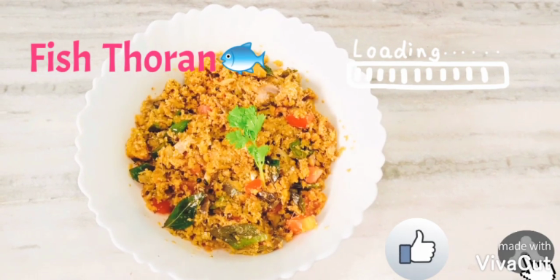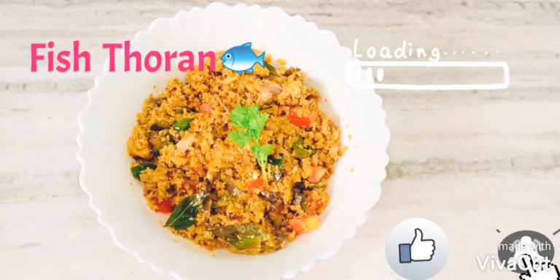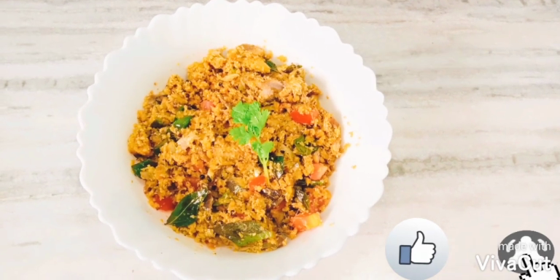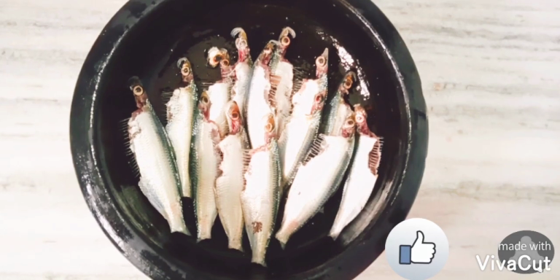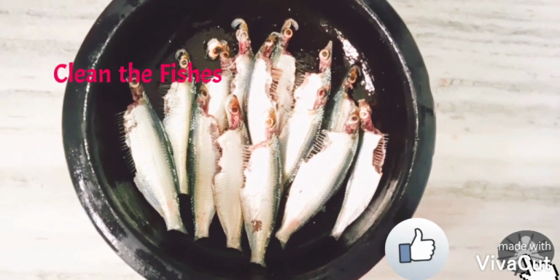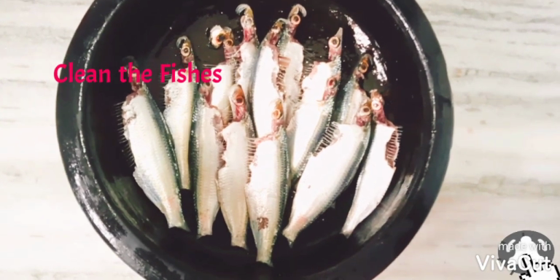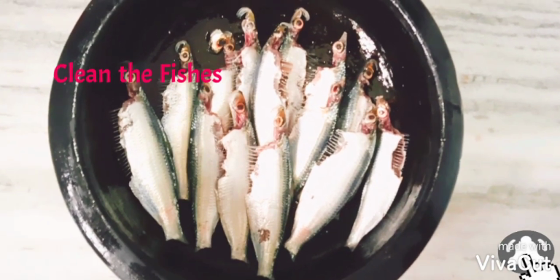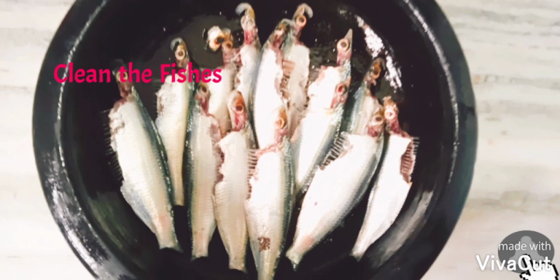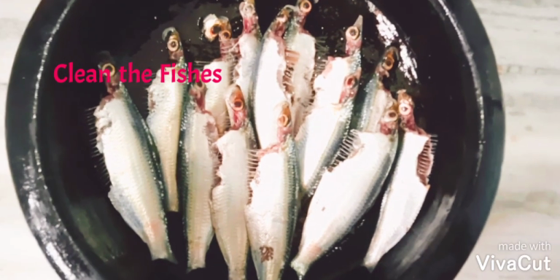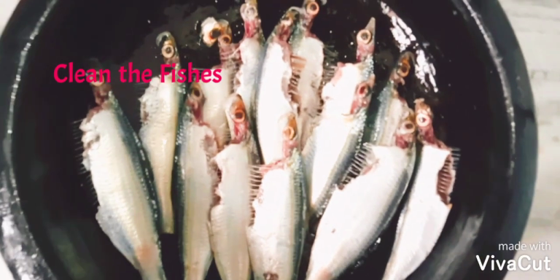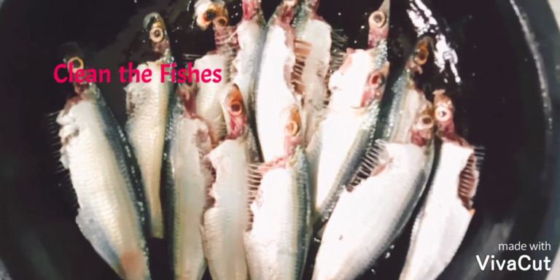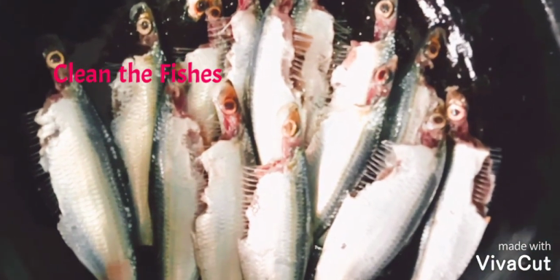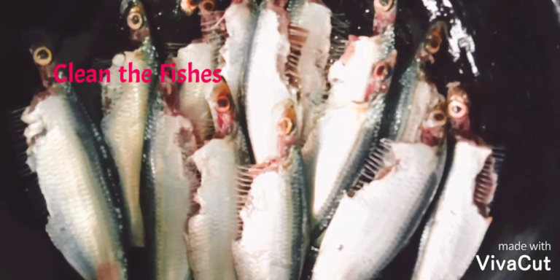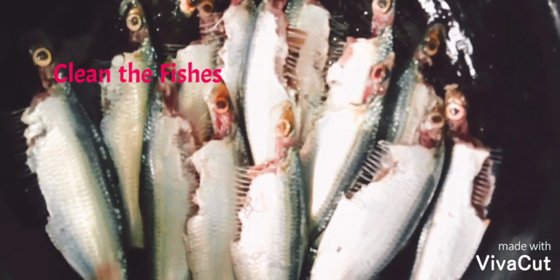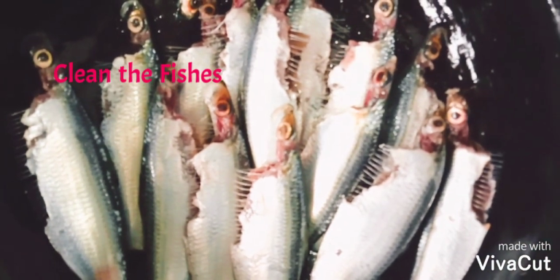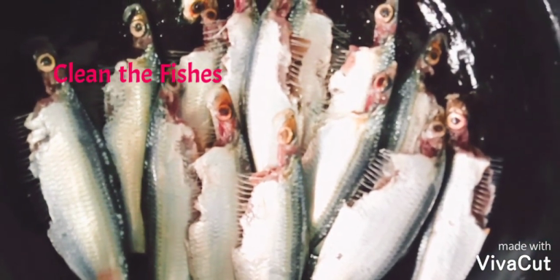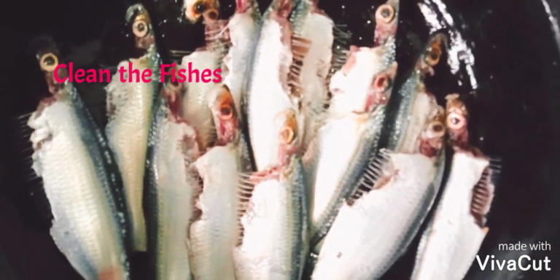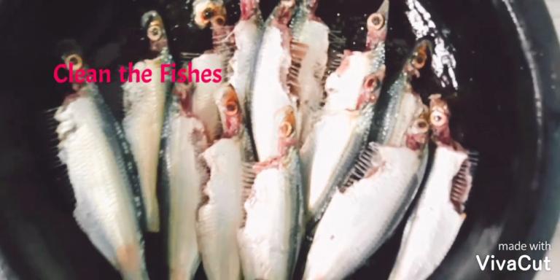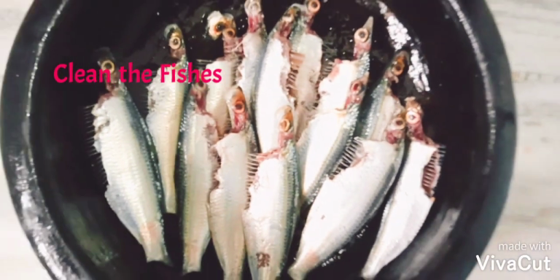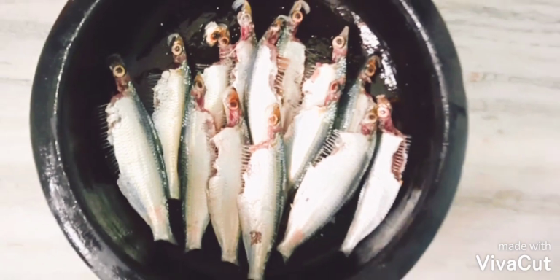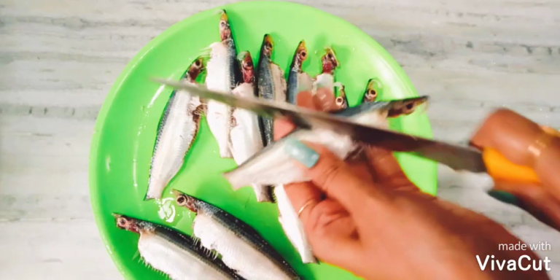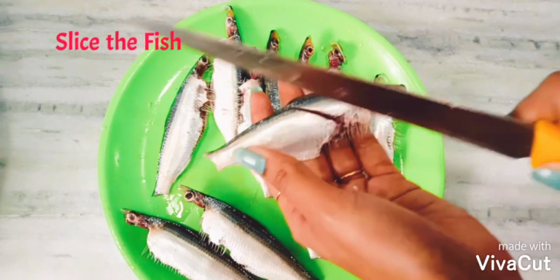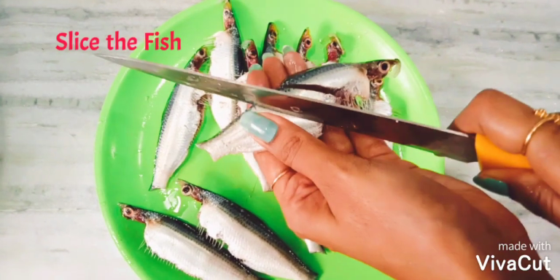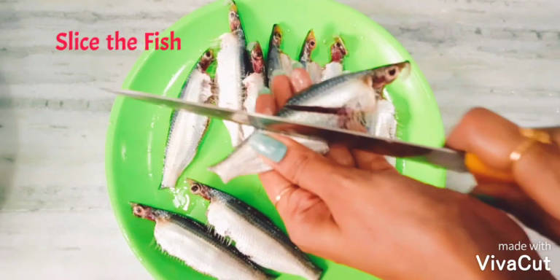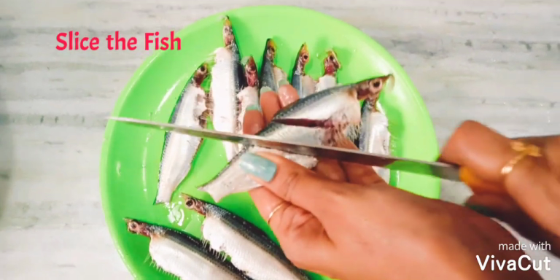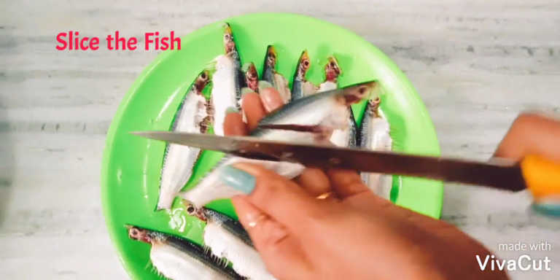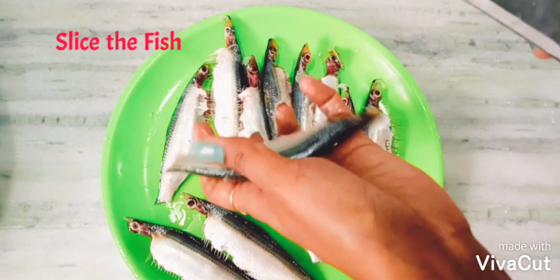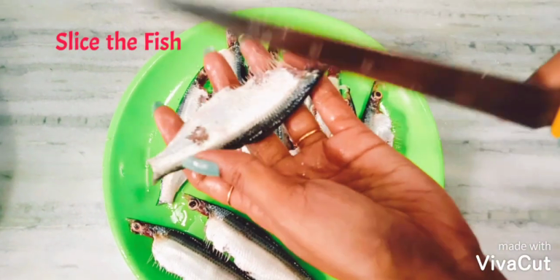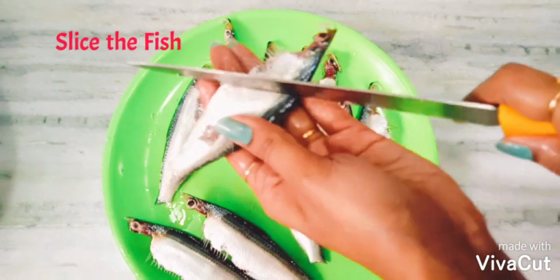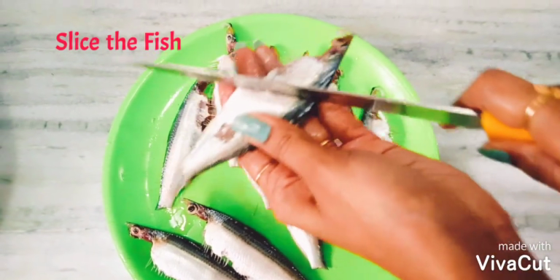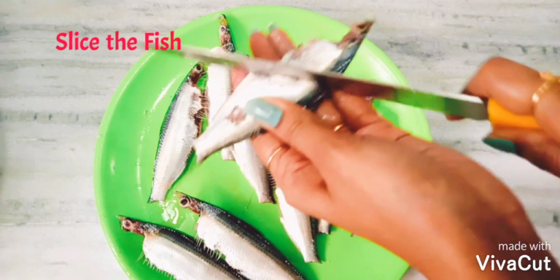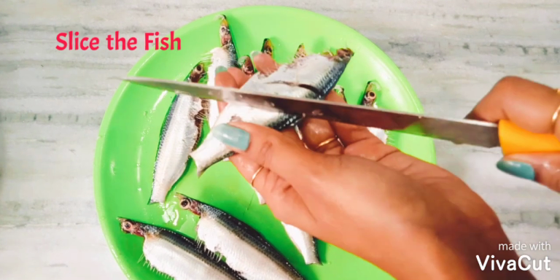Hello friends, welcome back to Tony Shines. Today we are going to prepare fish thoram, one of the favorite dishes in the south of Tamil Nadu and Kerala. Let's start with cleaning the fish — I have taken sardine fish.